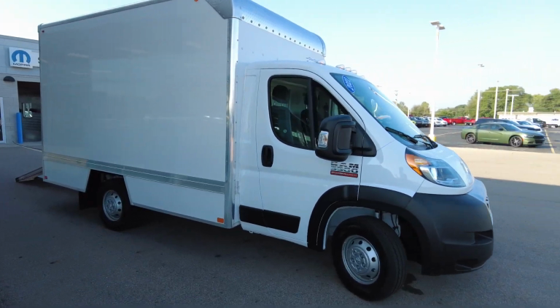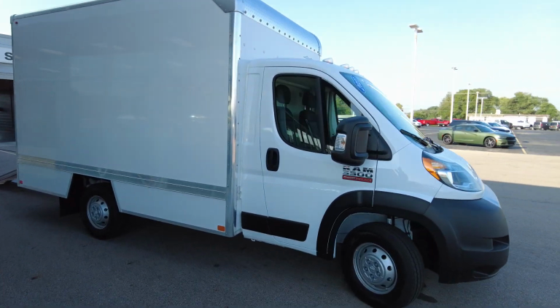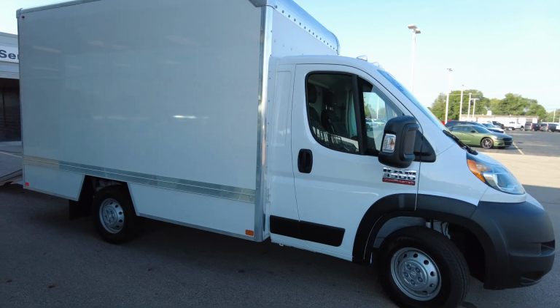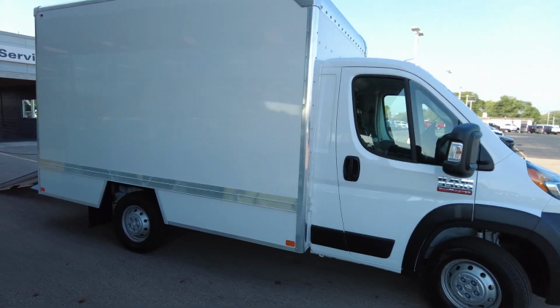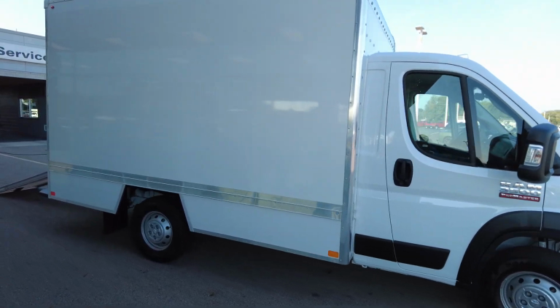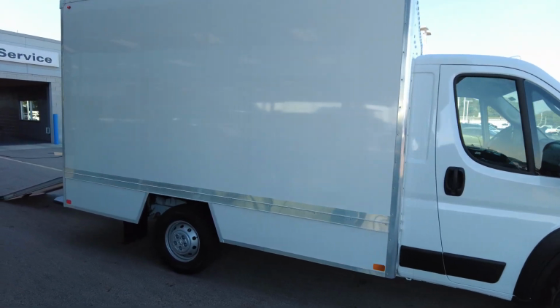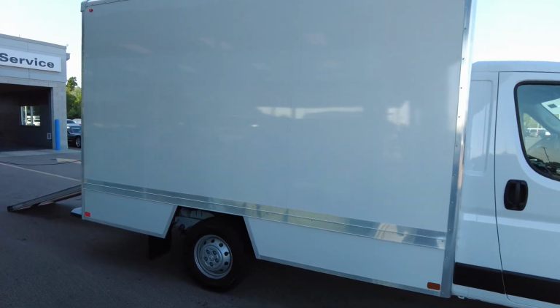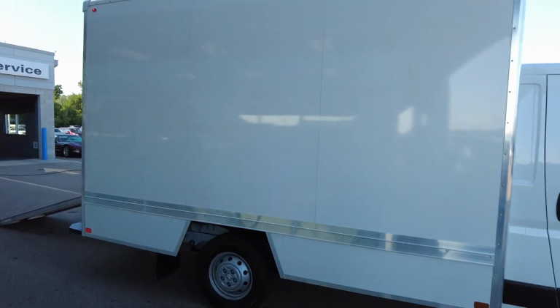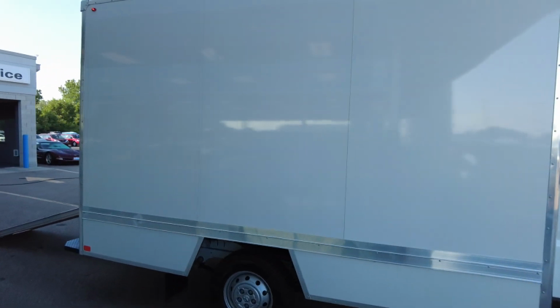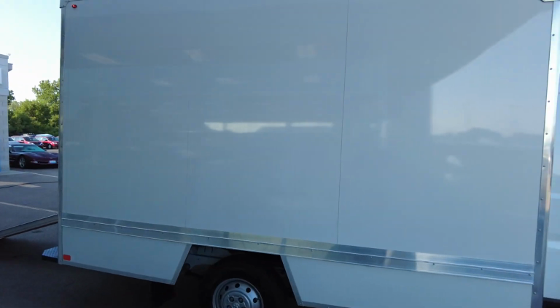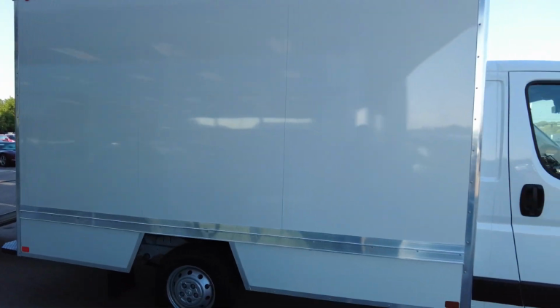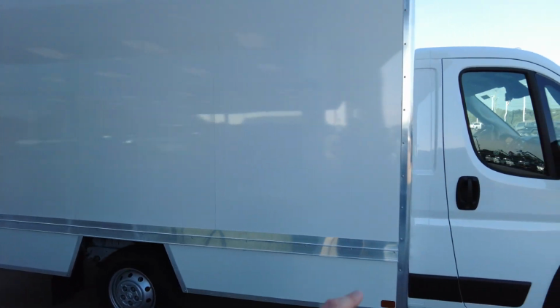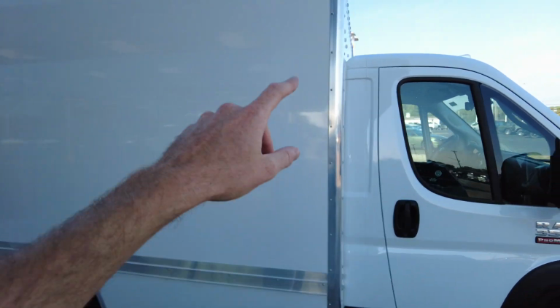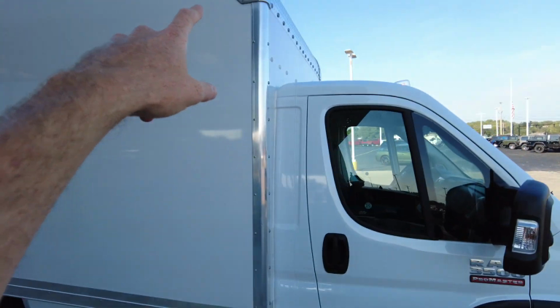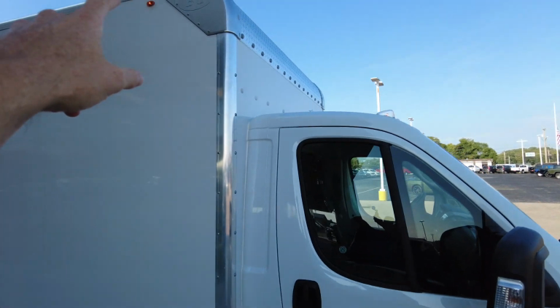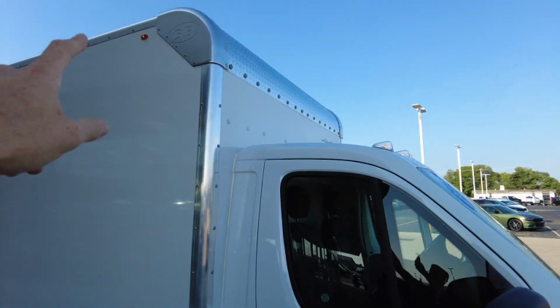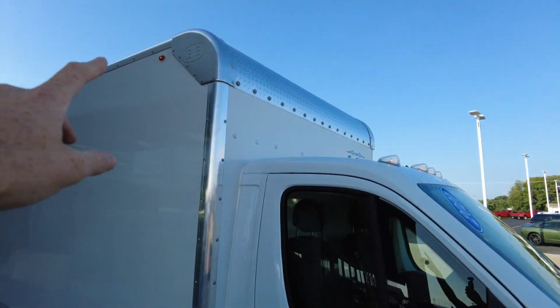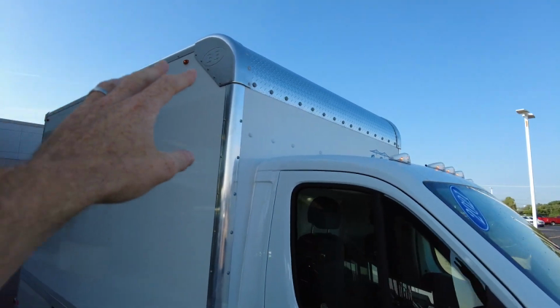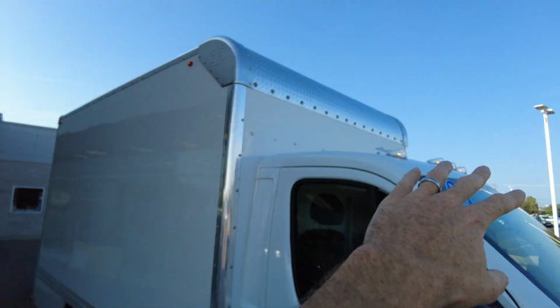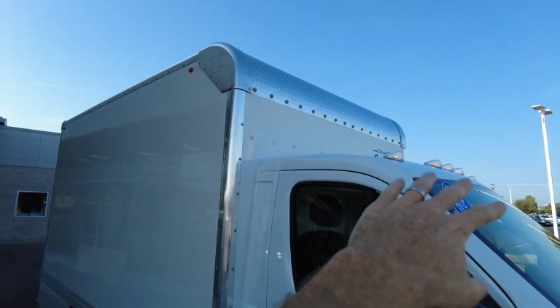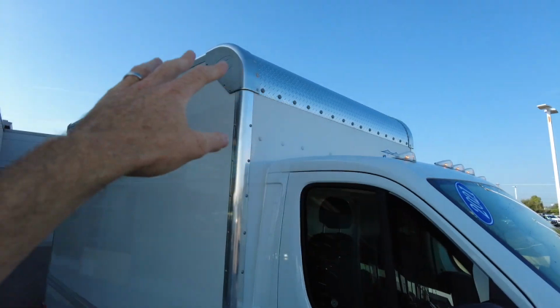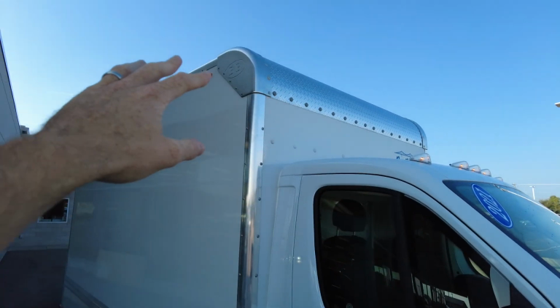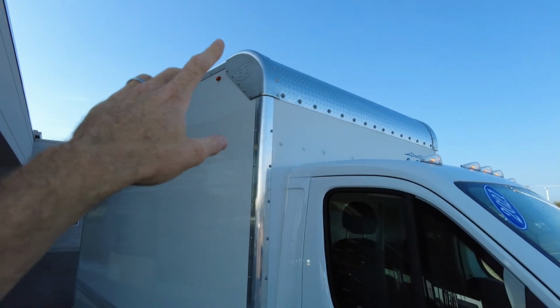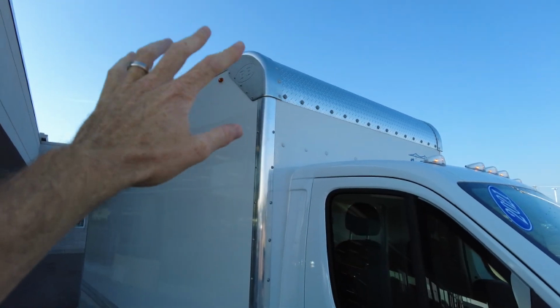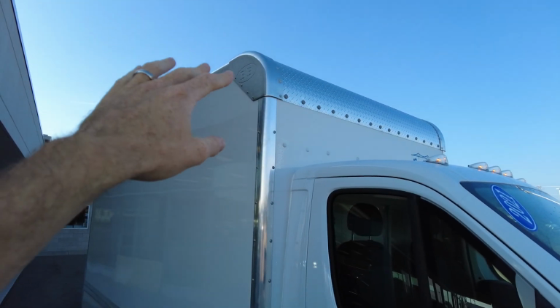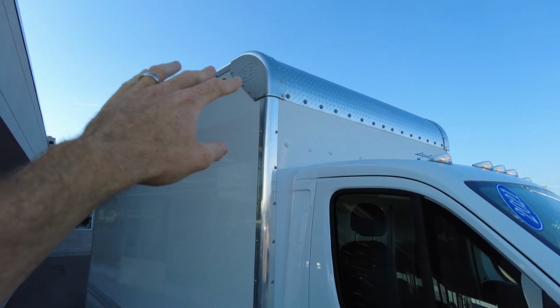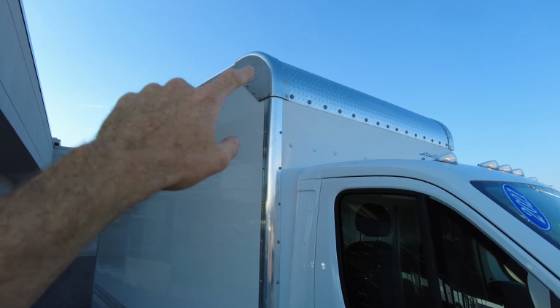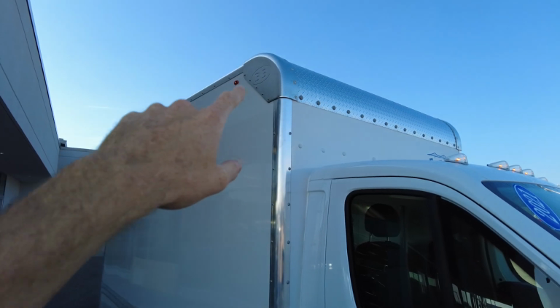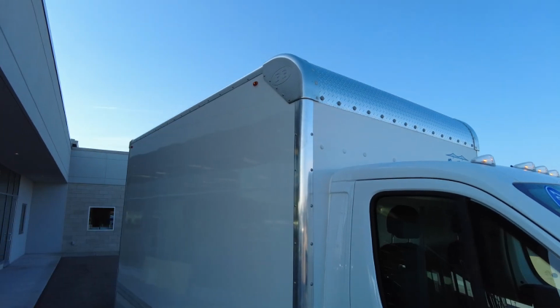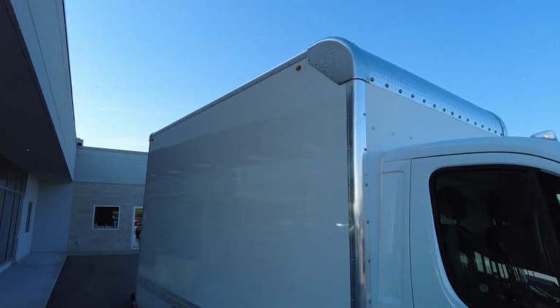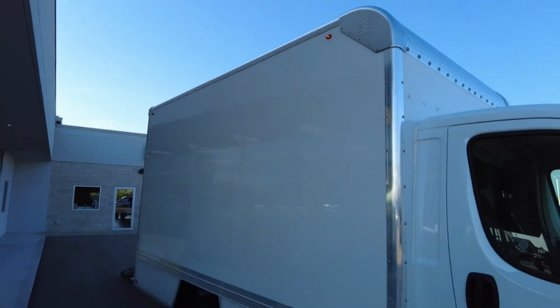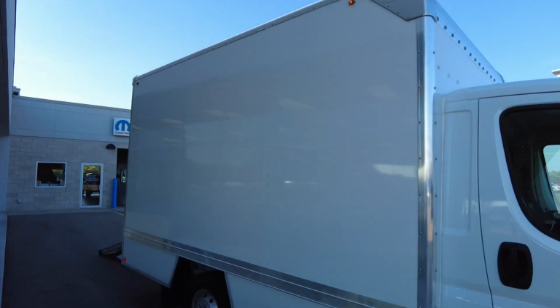It's brand new and comes with full warranty. Aluminum sidewalls here. Got cast corners up front — that's the part of the box that's going to take all the beating from the weather and the wind, and there's cast aluminum up there.